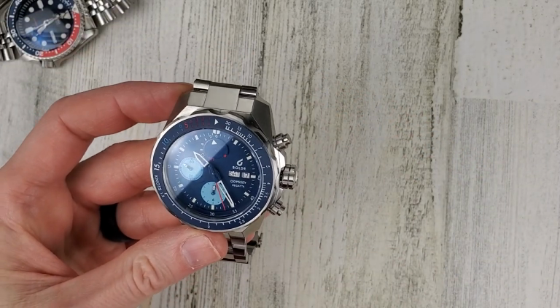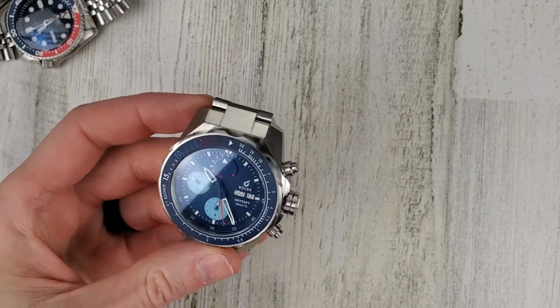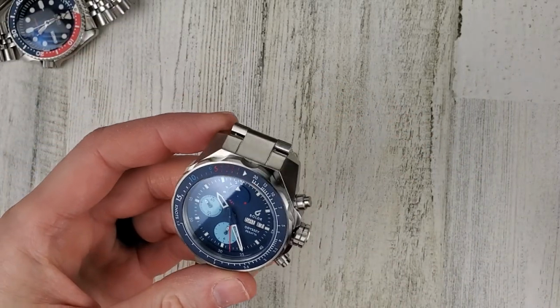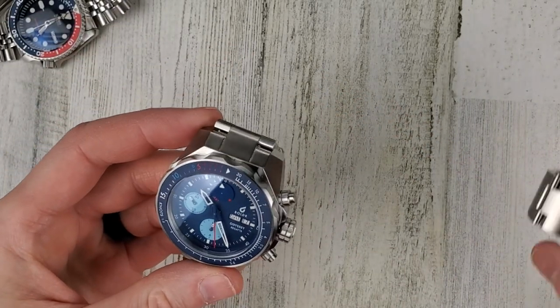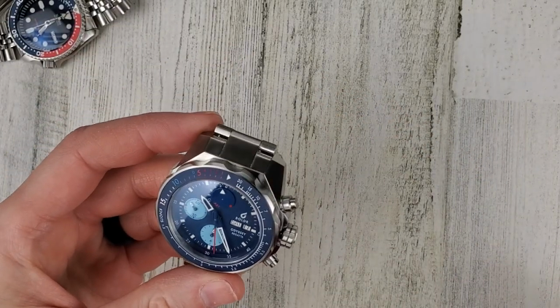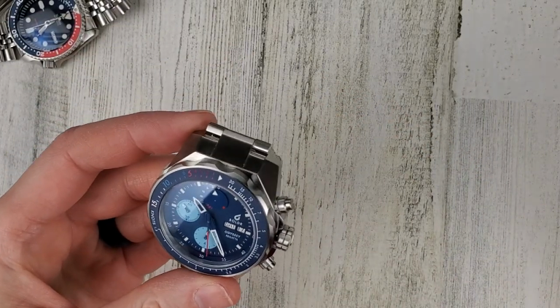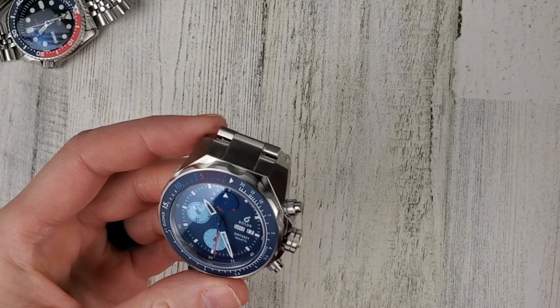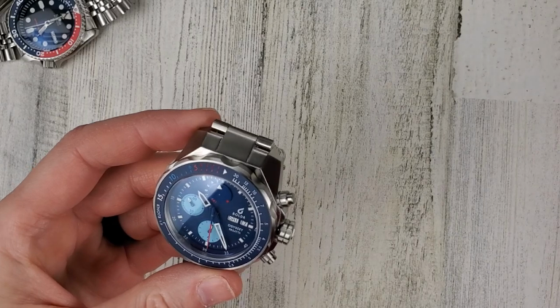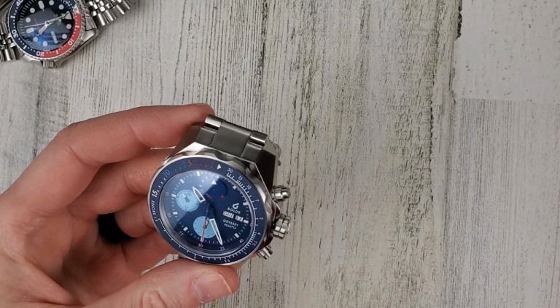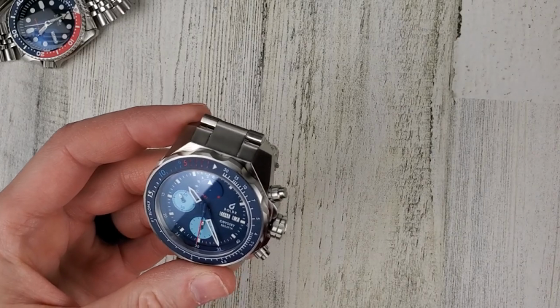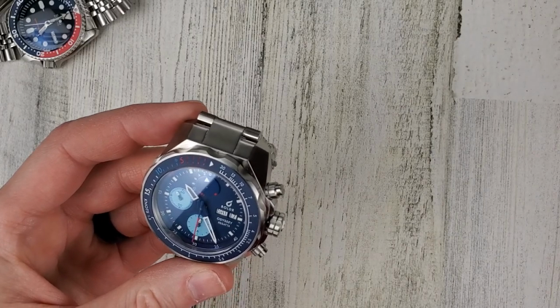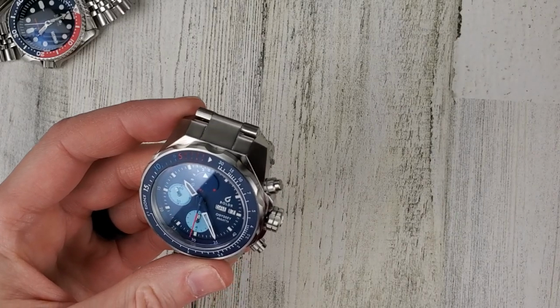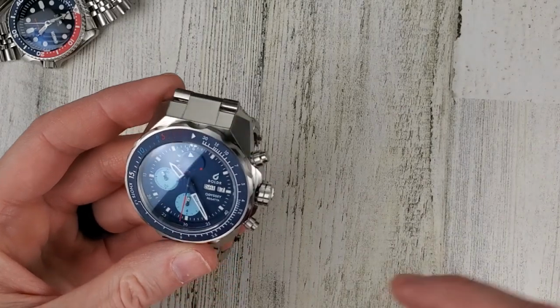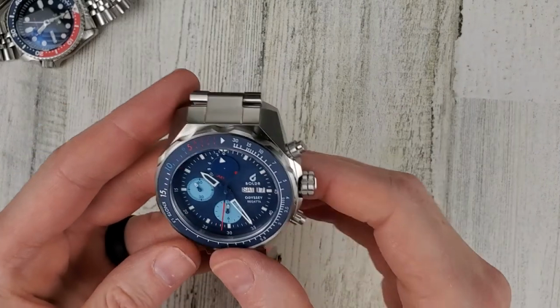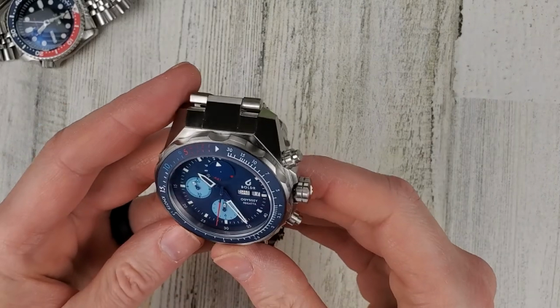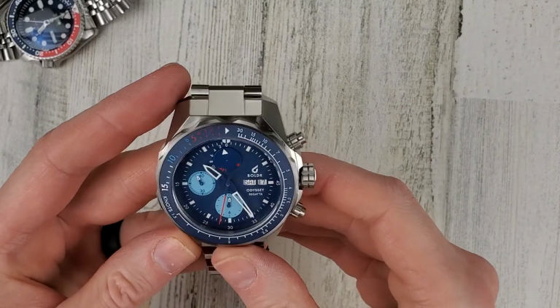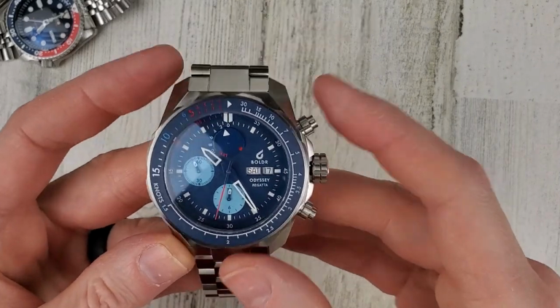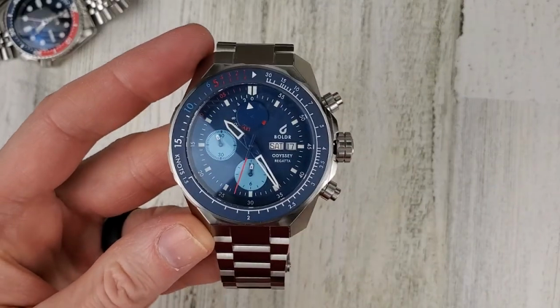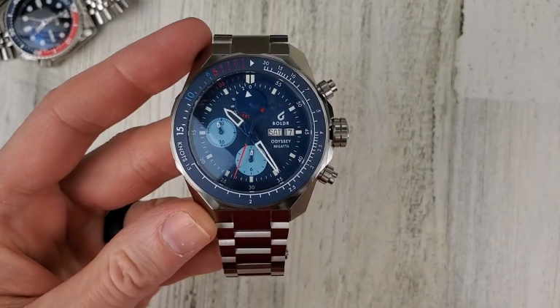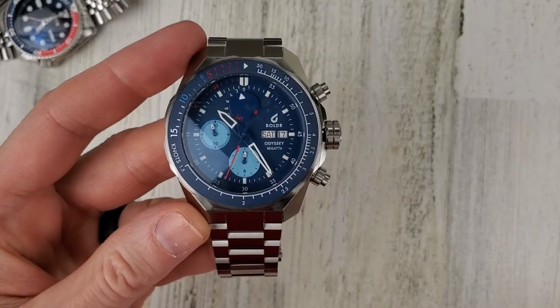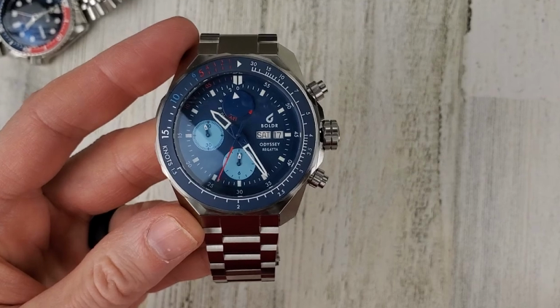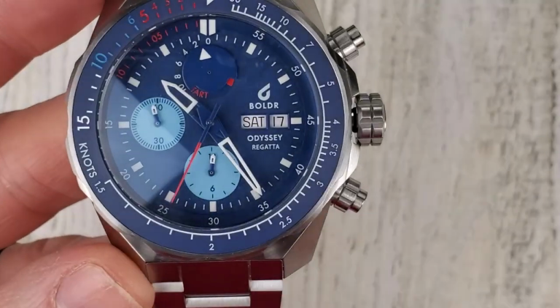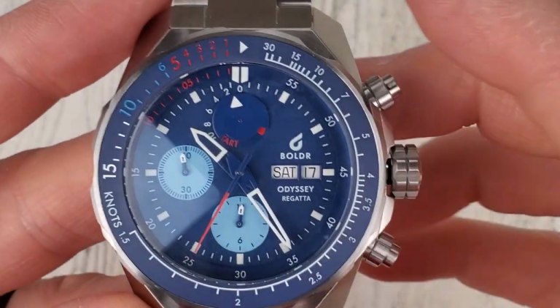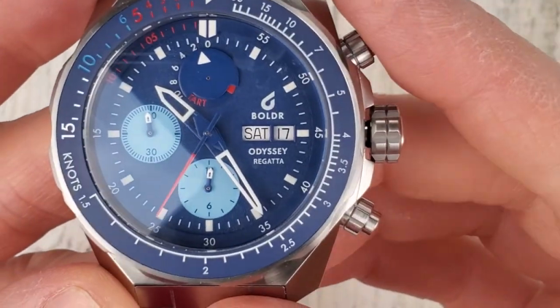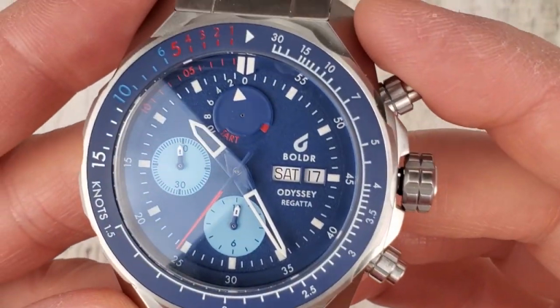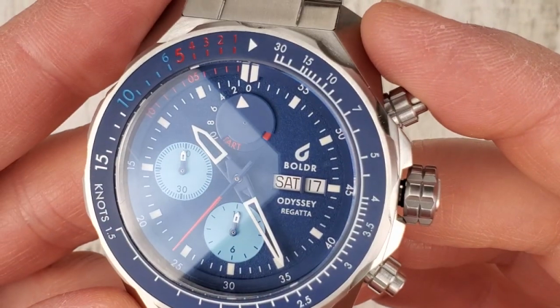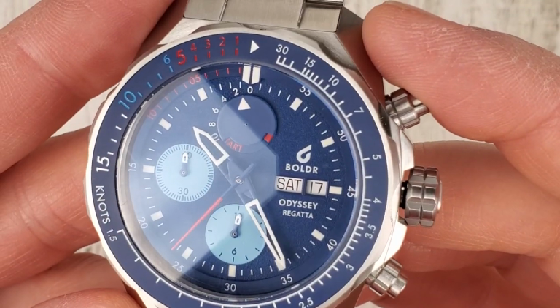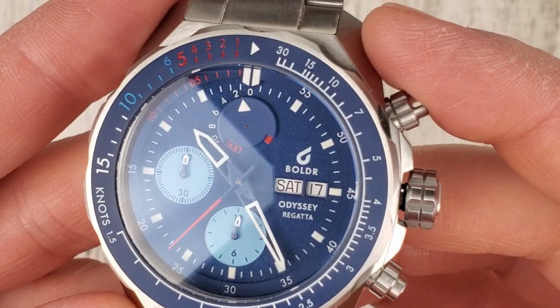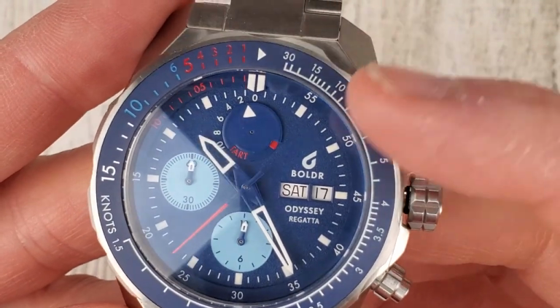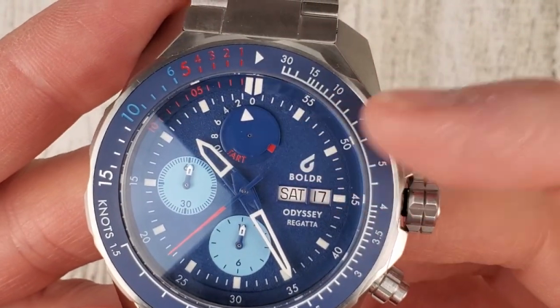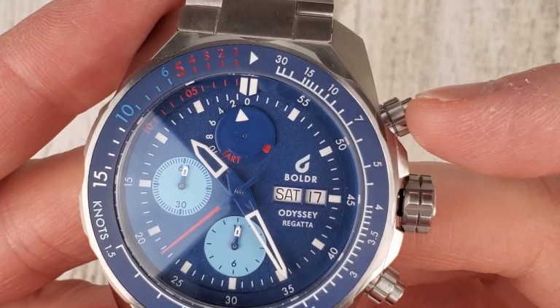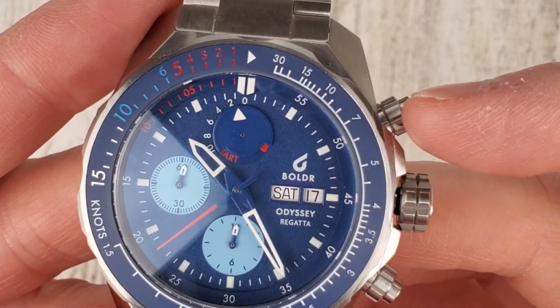Let's get this one on the wrist. Zooming in on the dial again, you can see that top sub dial disc color is almost all gone now.